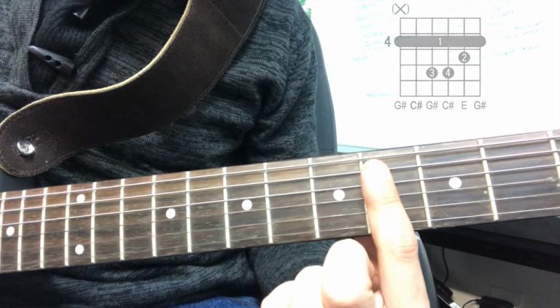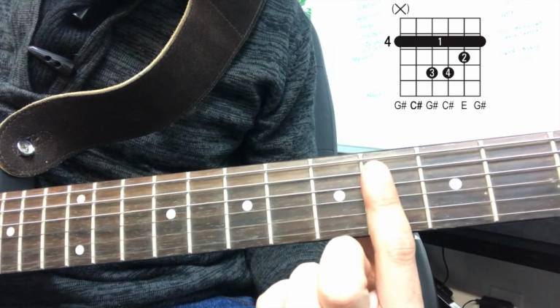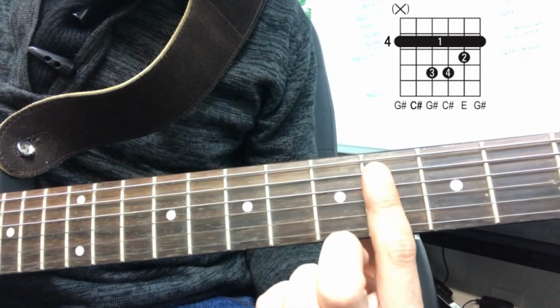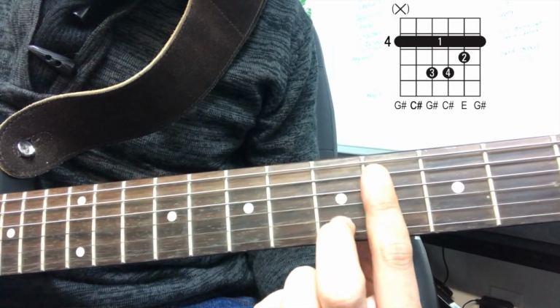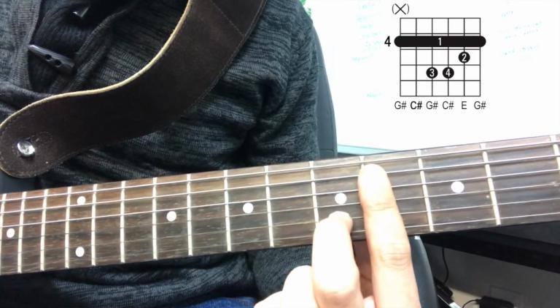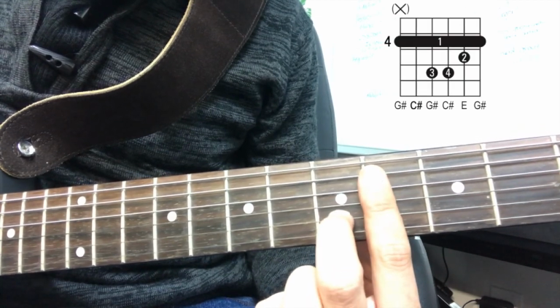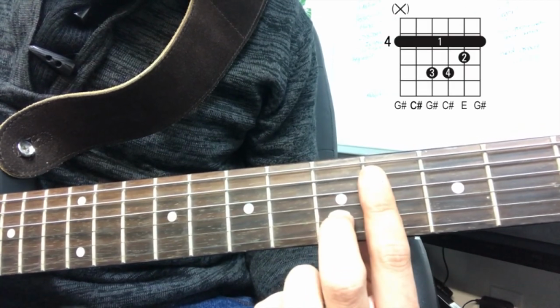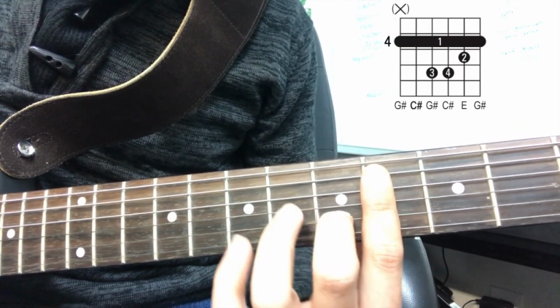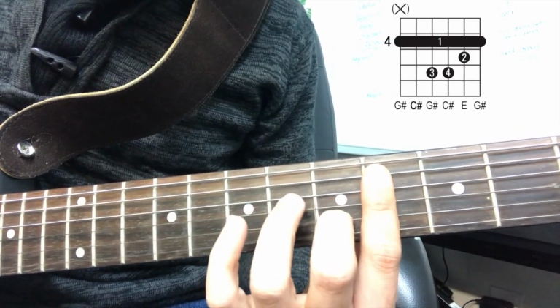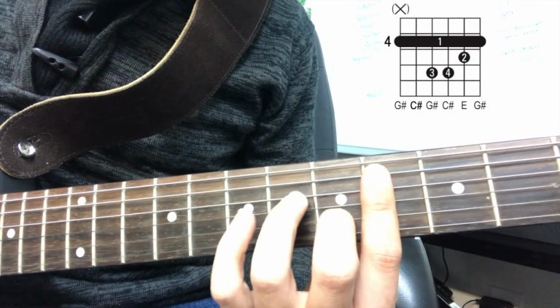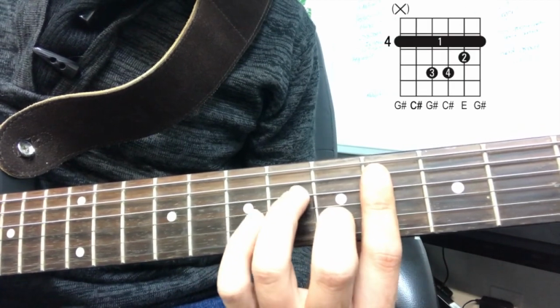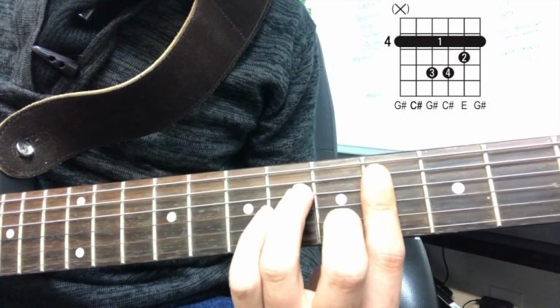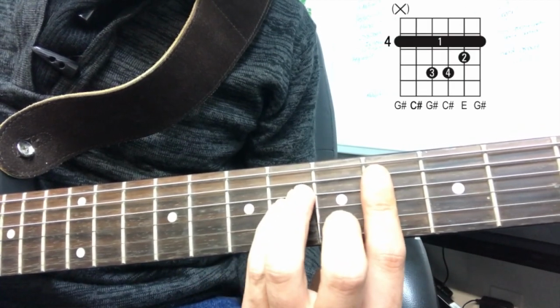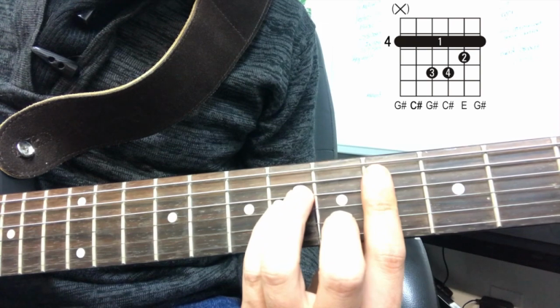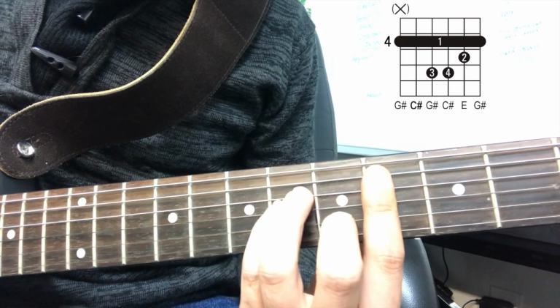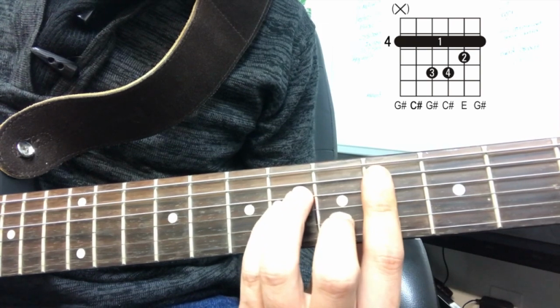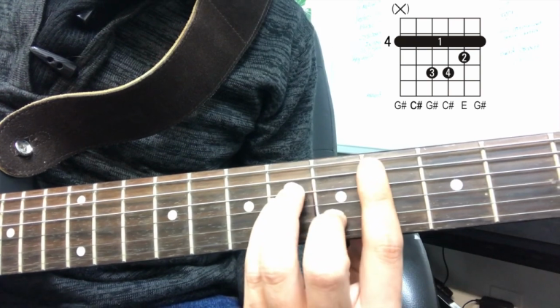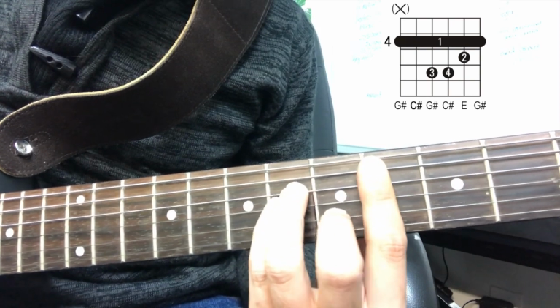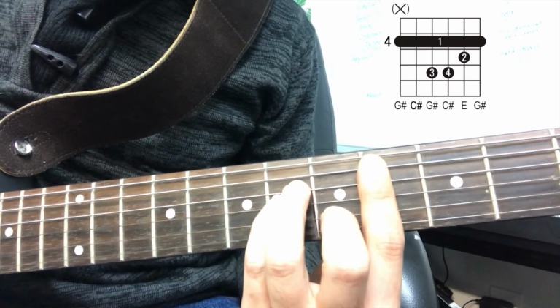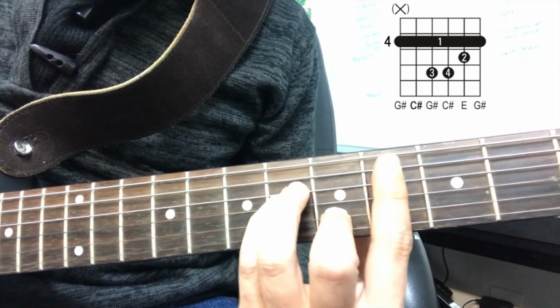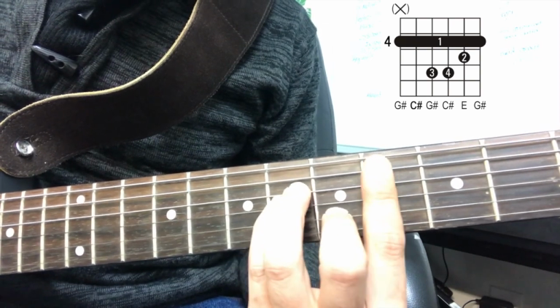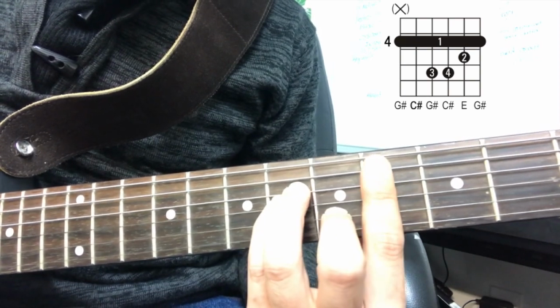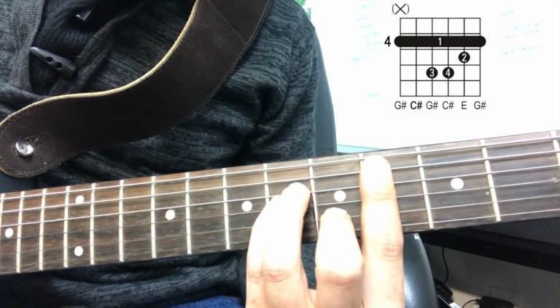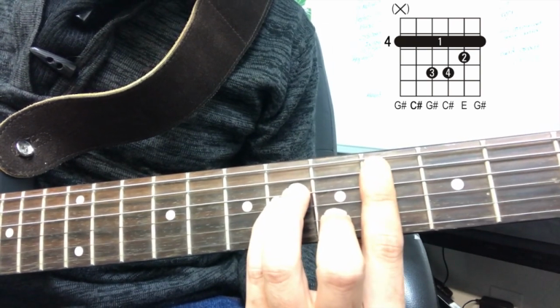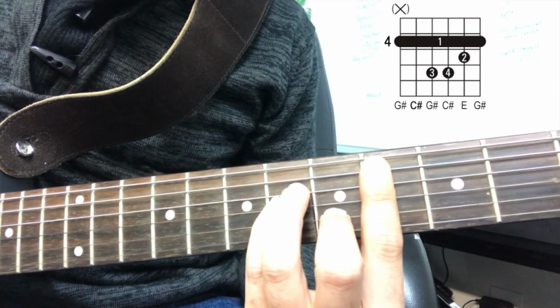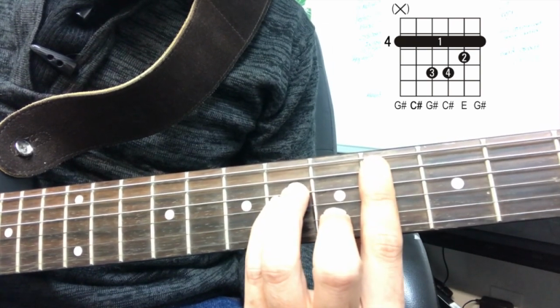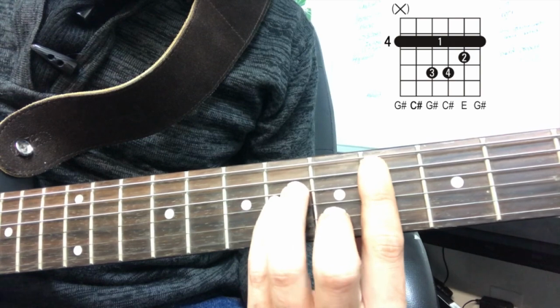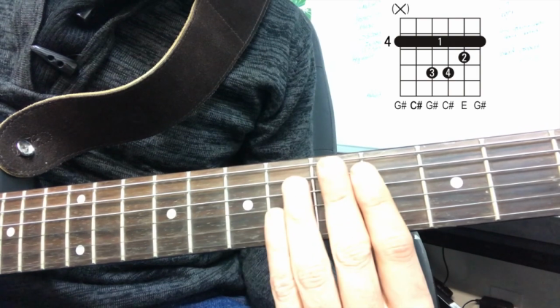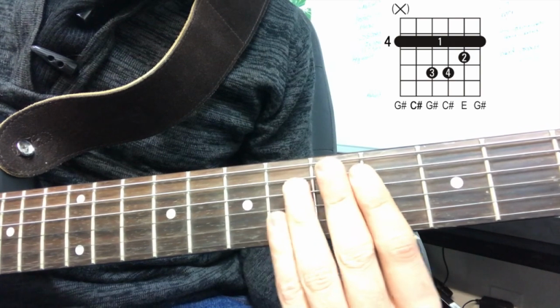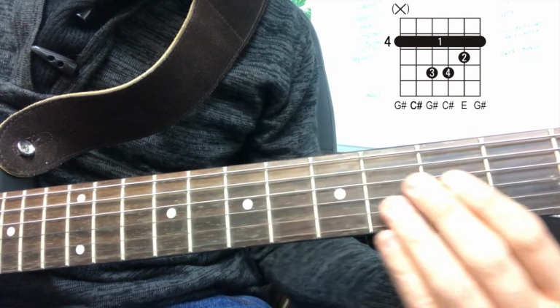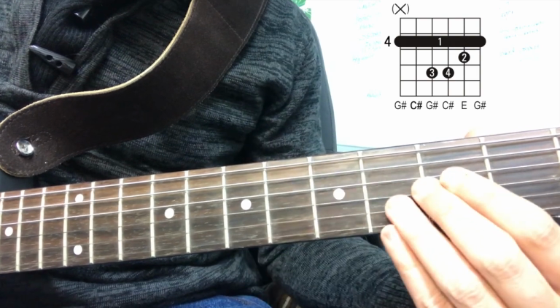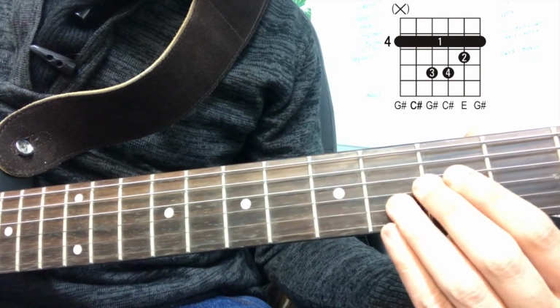First, we have the C minor chord on the fourth fret. We're going to reach and make sure that our fingers are straight. Make sure that the second, third, and fourth fingers are in the proper position, and make sure that you align your fingers and make them as straight as possible.